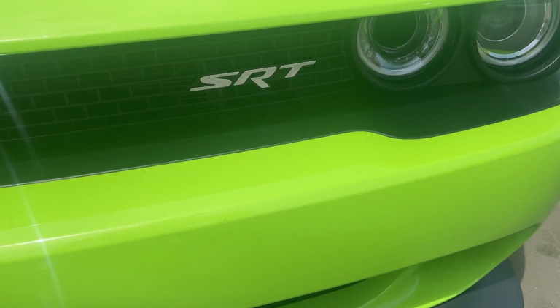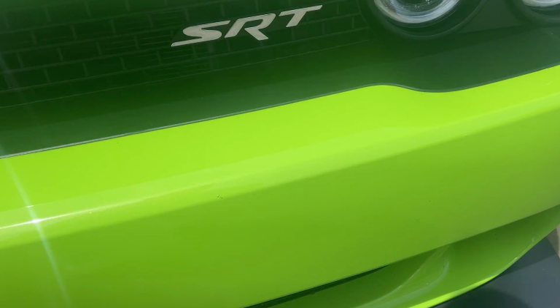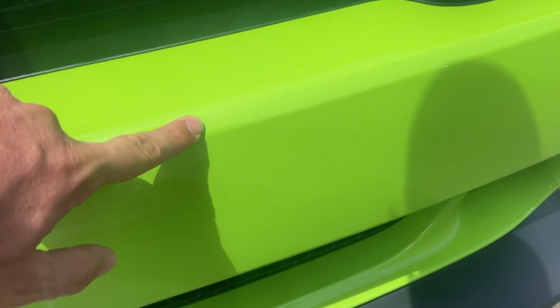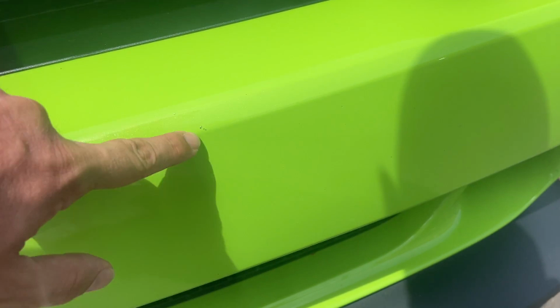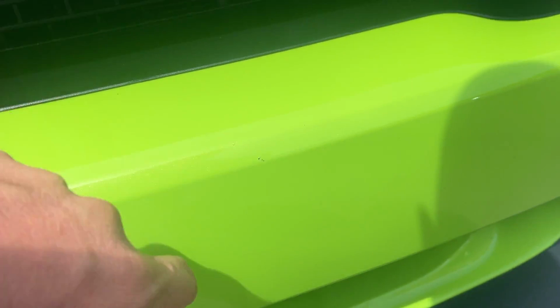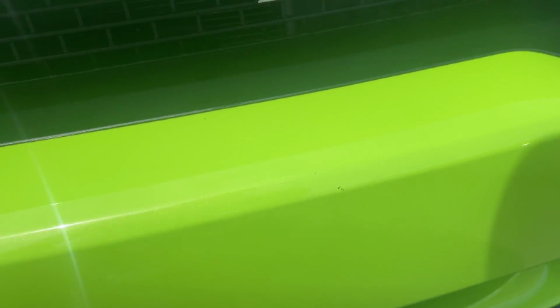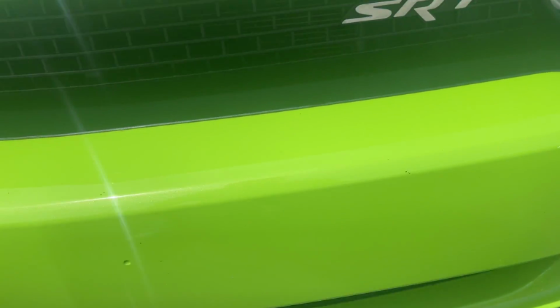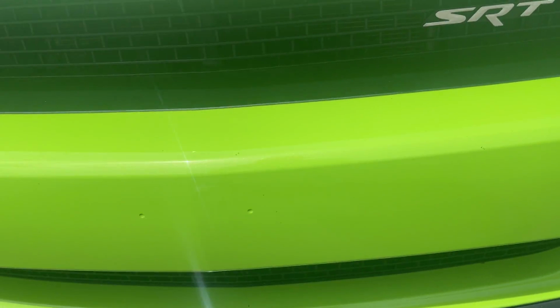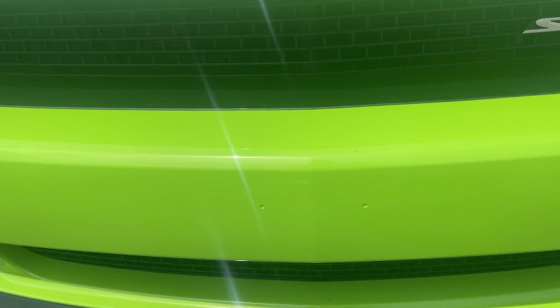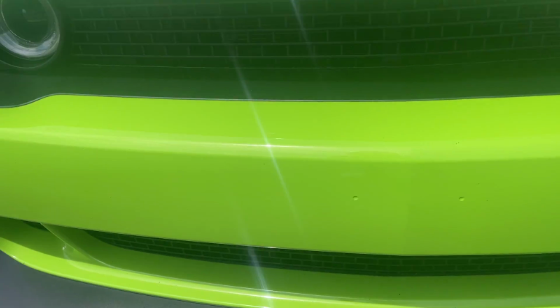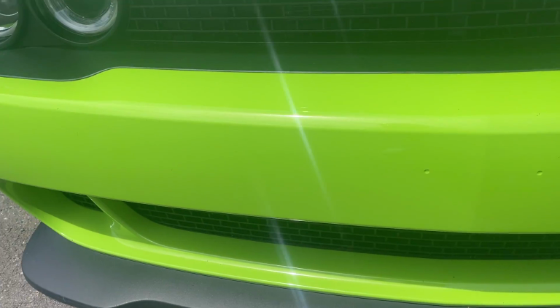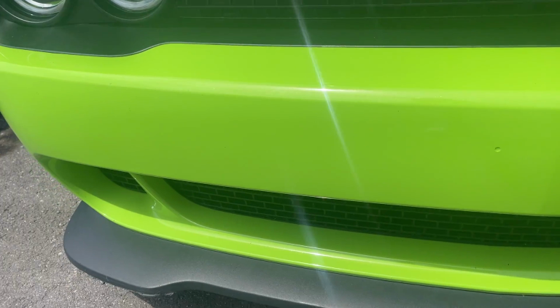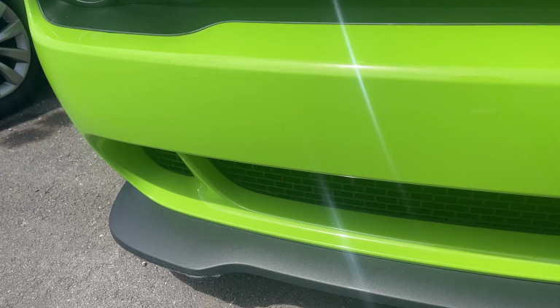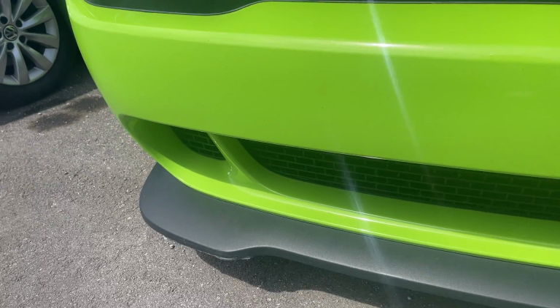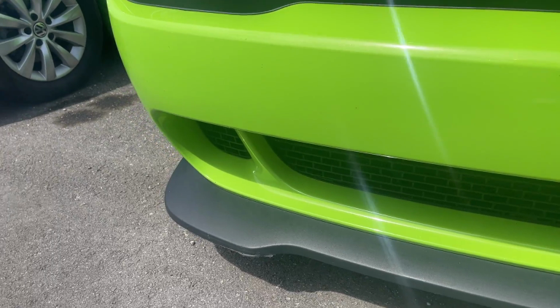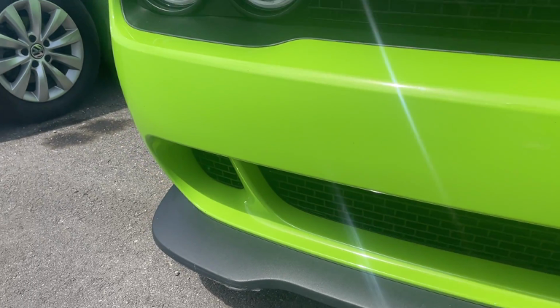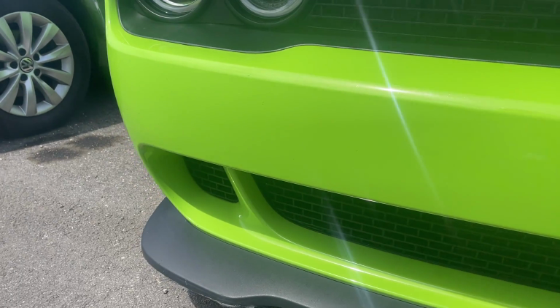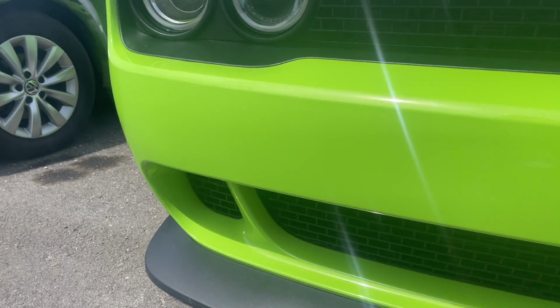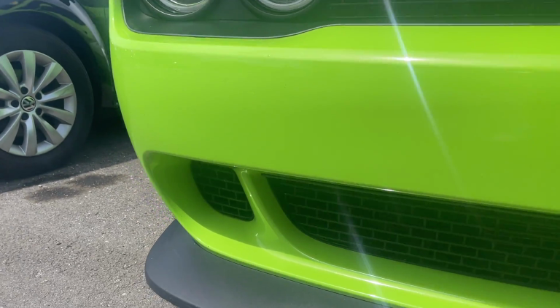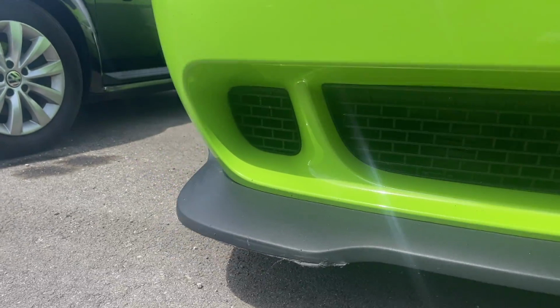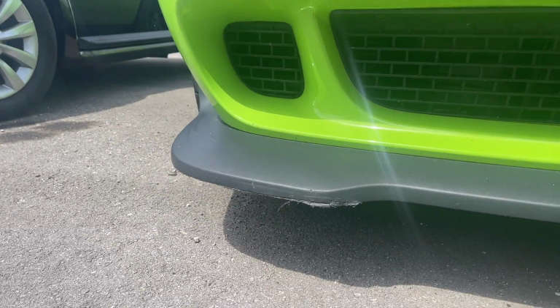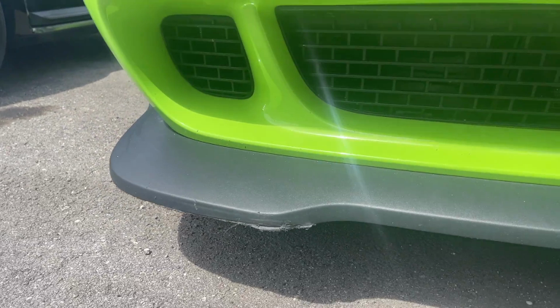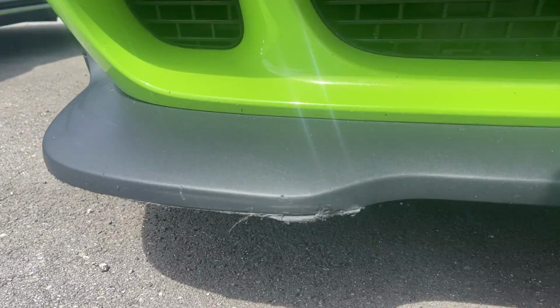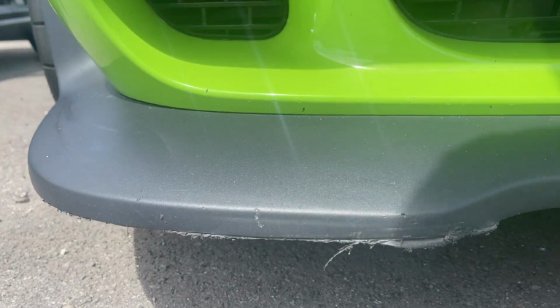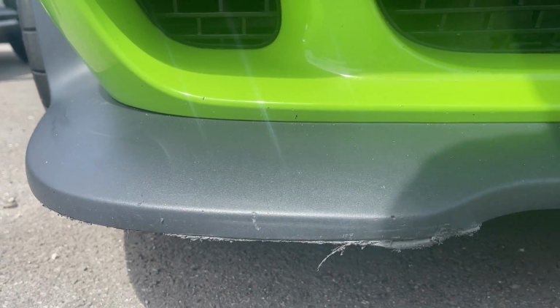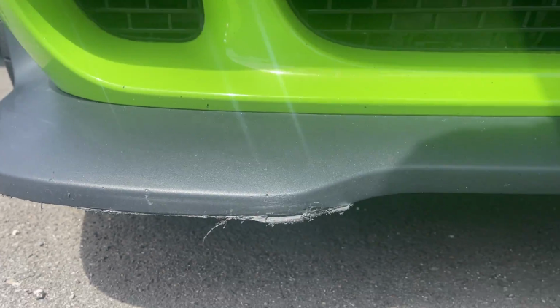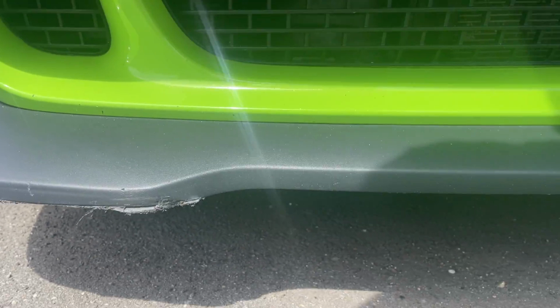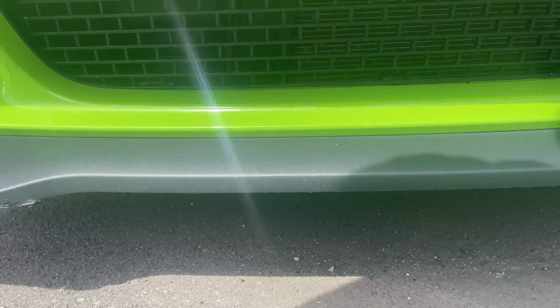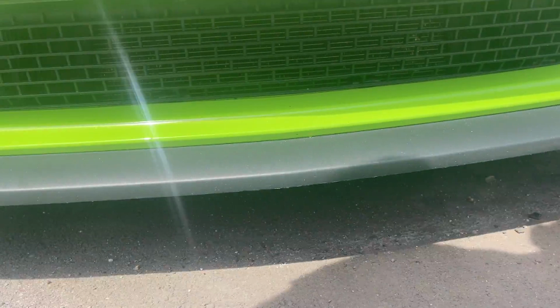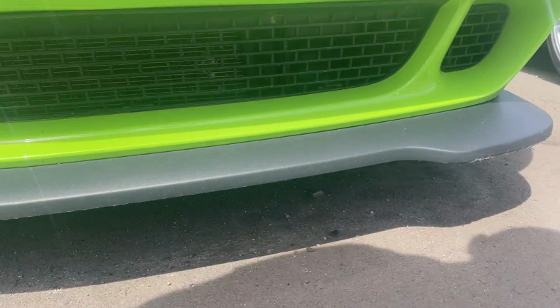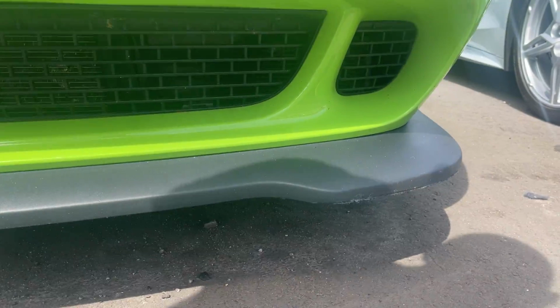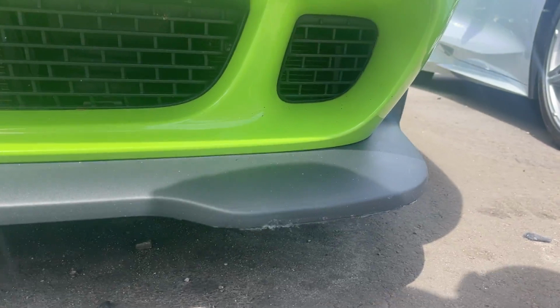Looking on the front here for maybe just a little bit of rock chip there — really nothing too crazy. And then you can see there's a little scrape right there on the front spoiler.